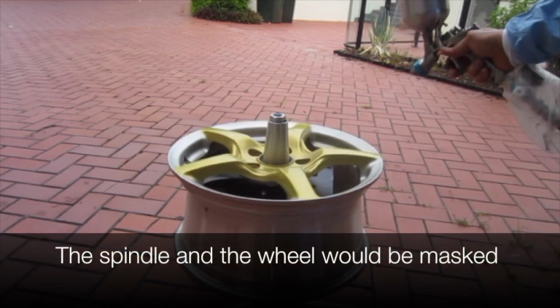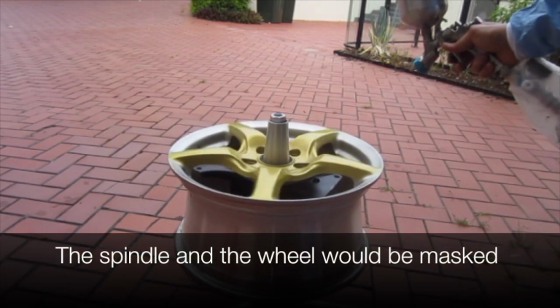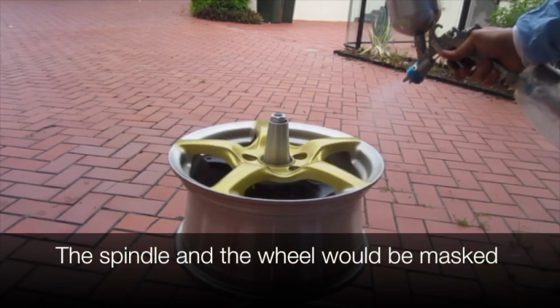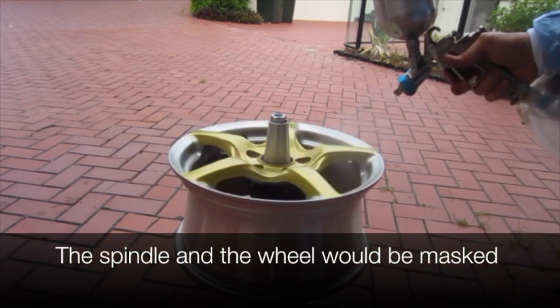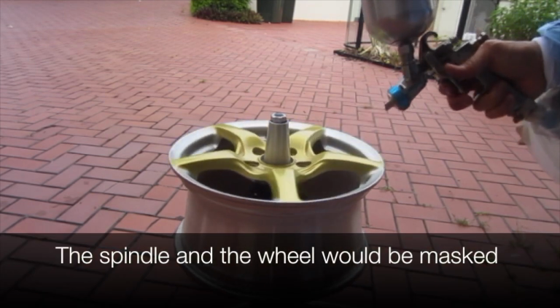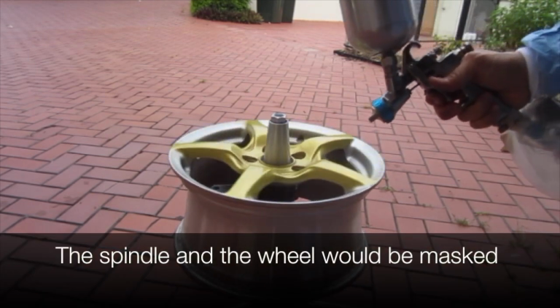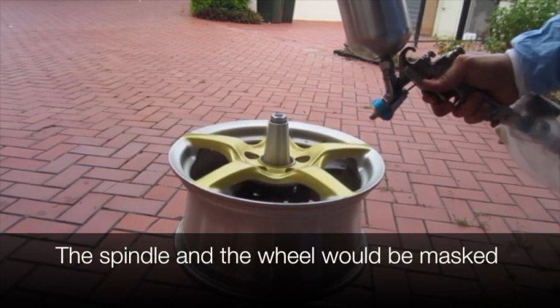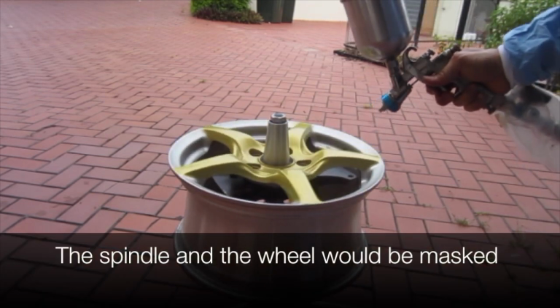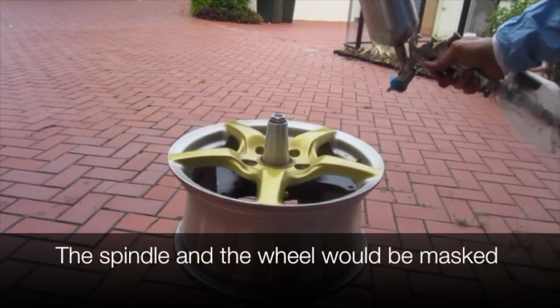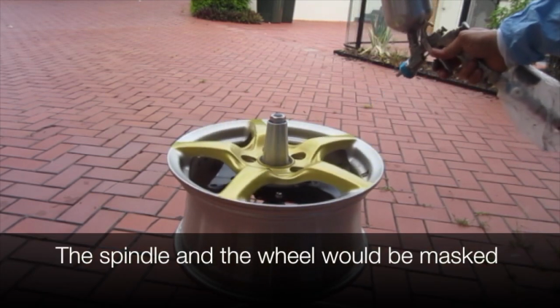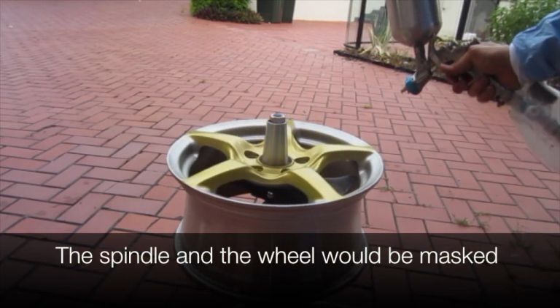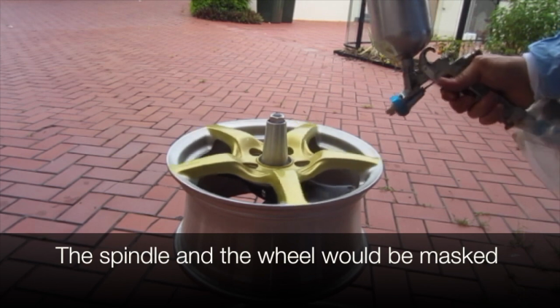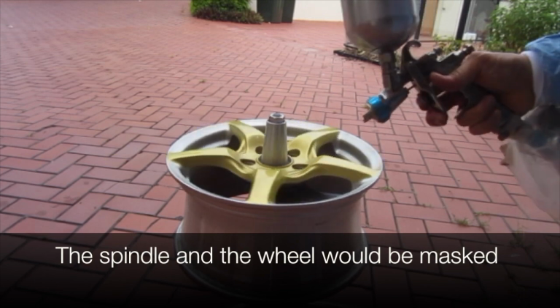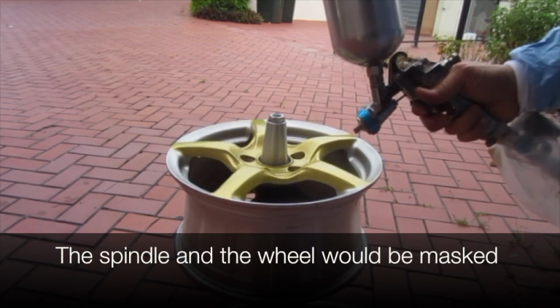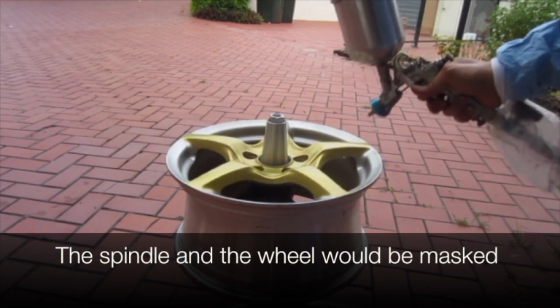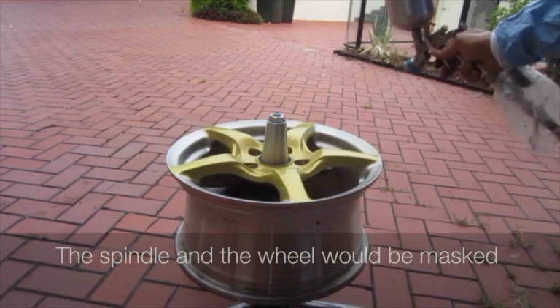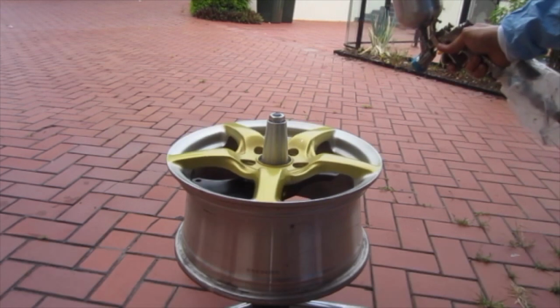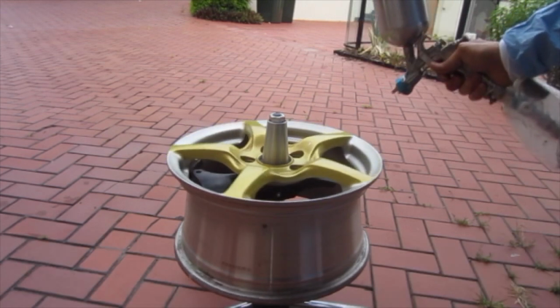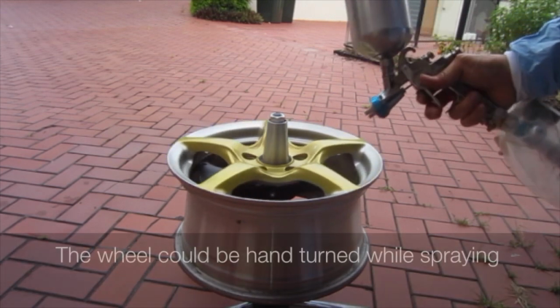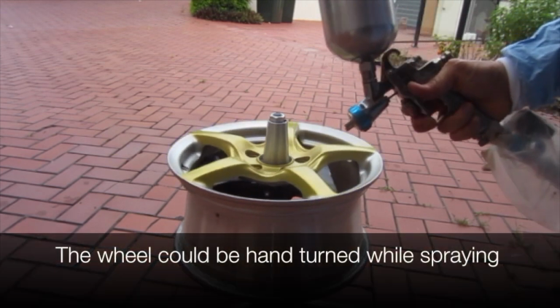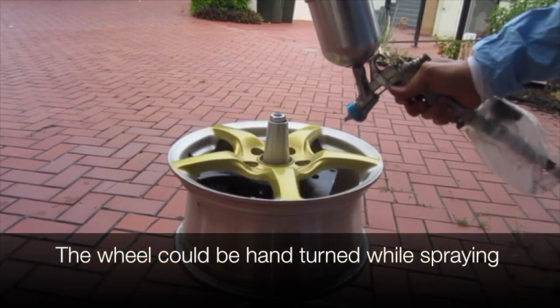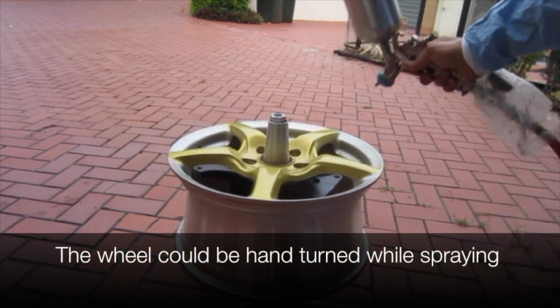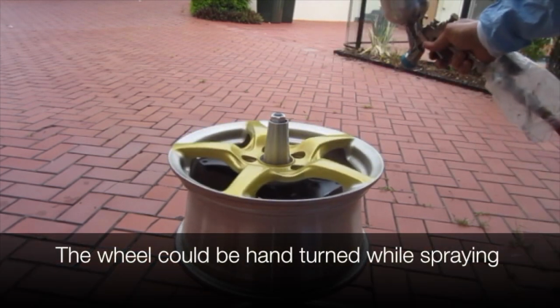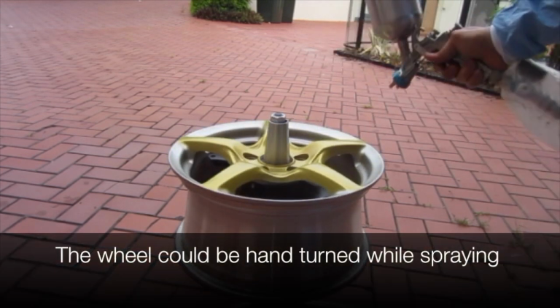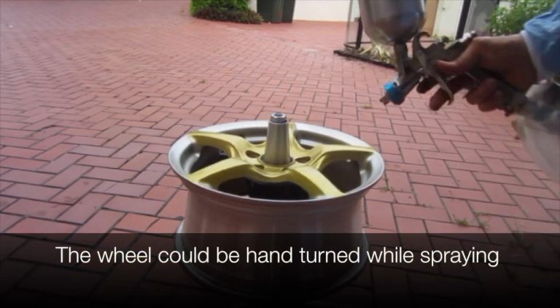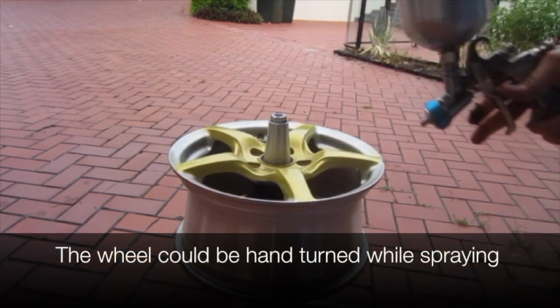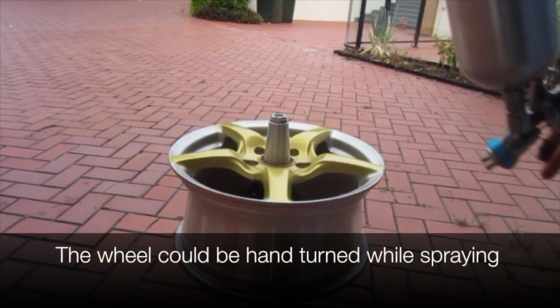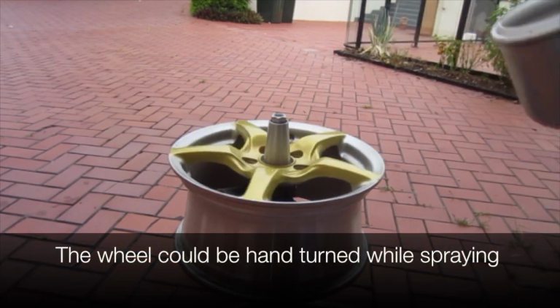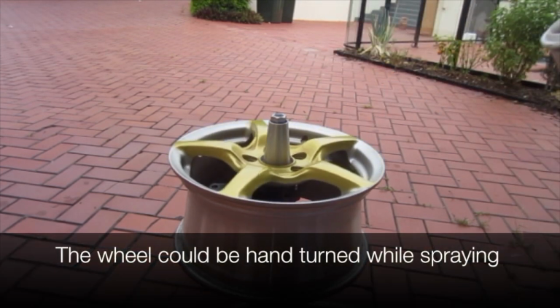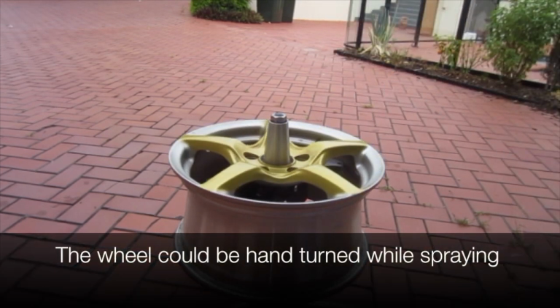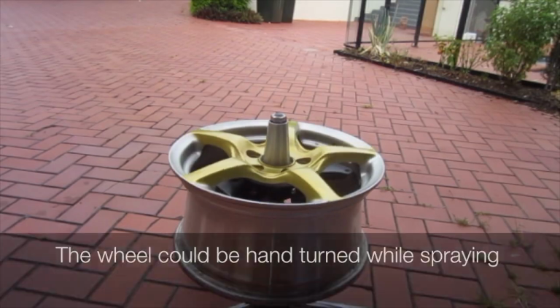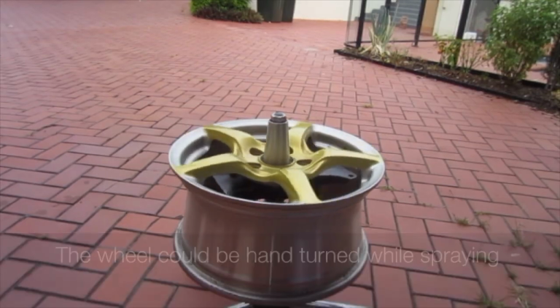The spindle and the wheel would actually be masked in real life. The wheel could be hand turned while spraying. Thanks for watching!